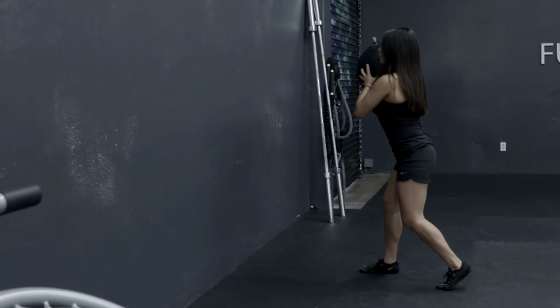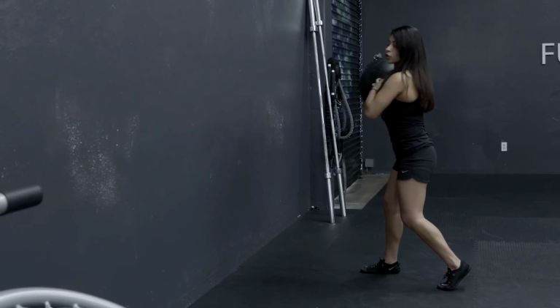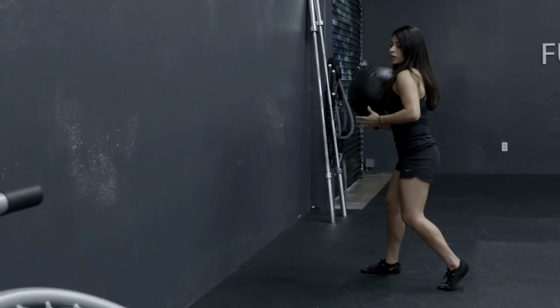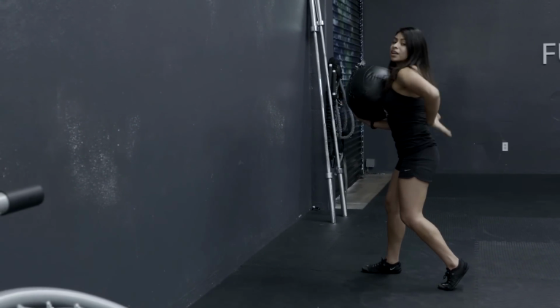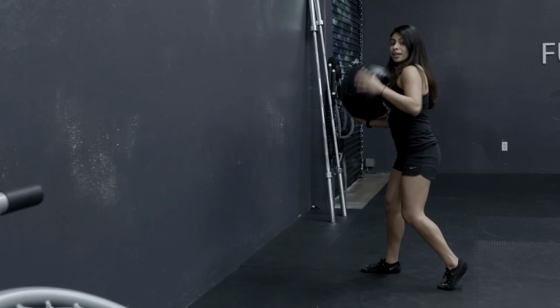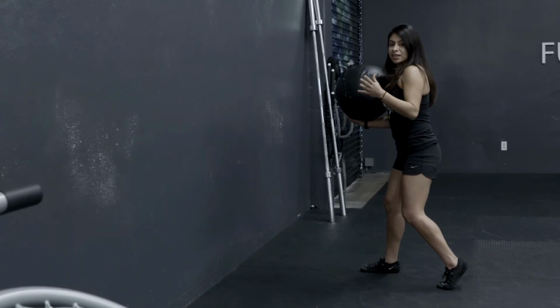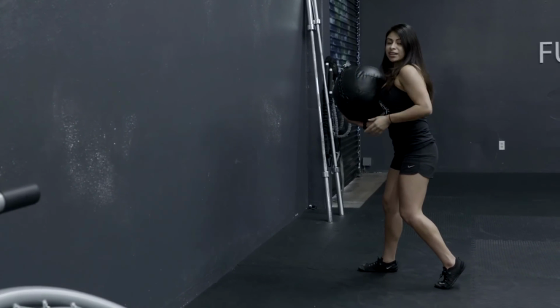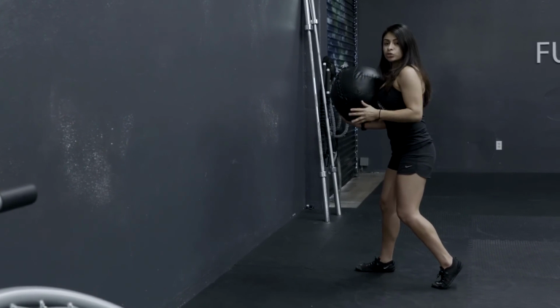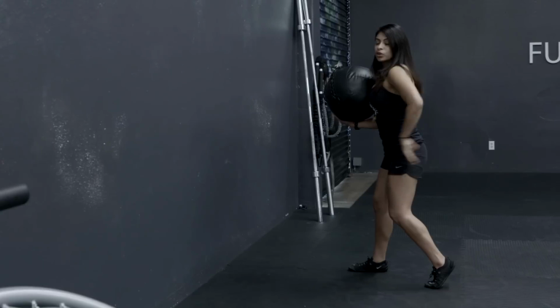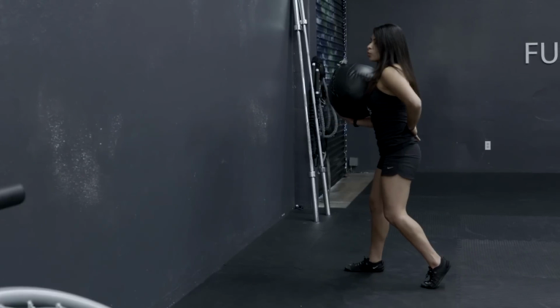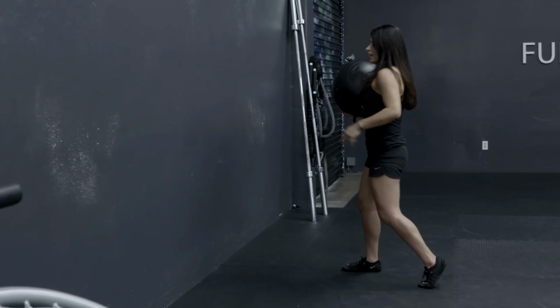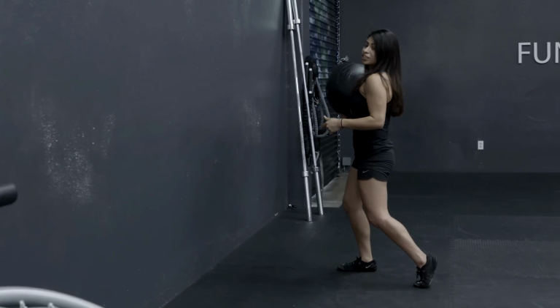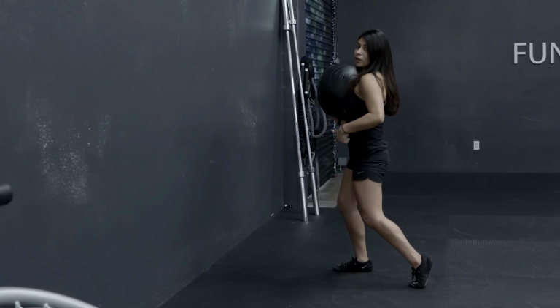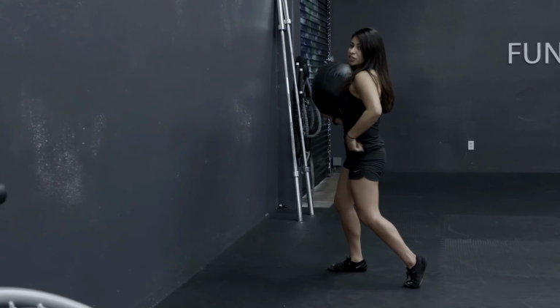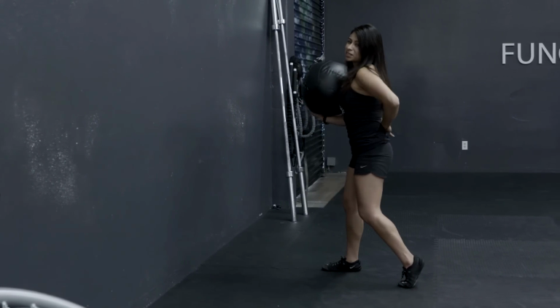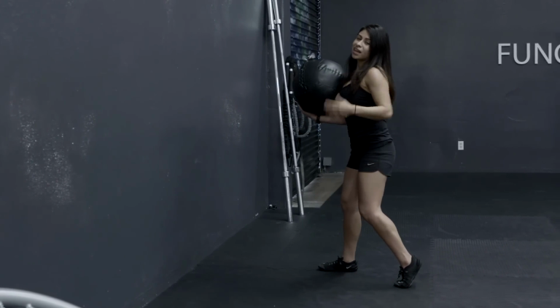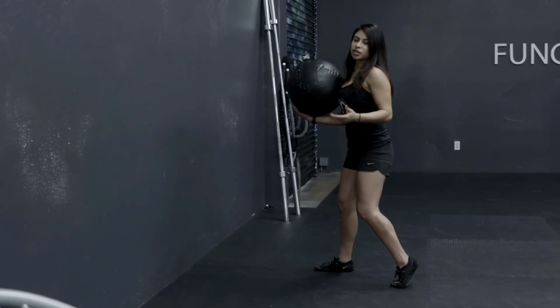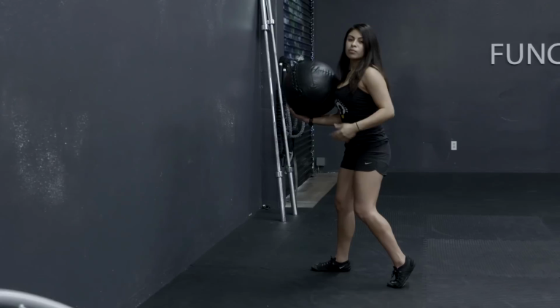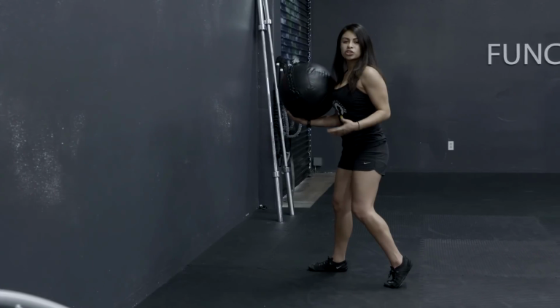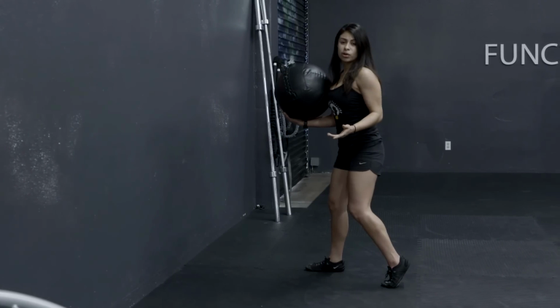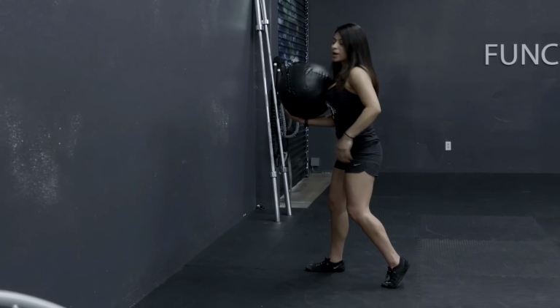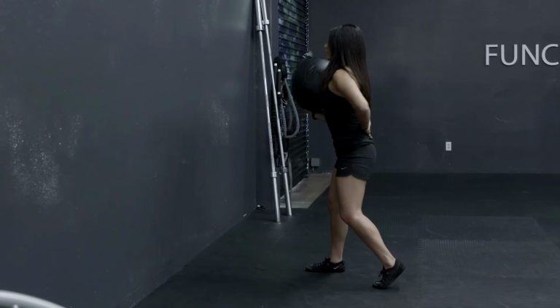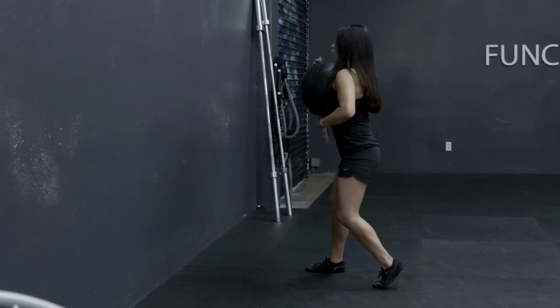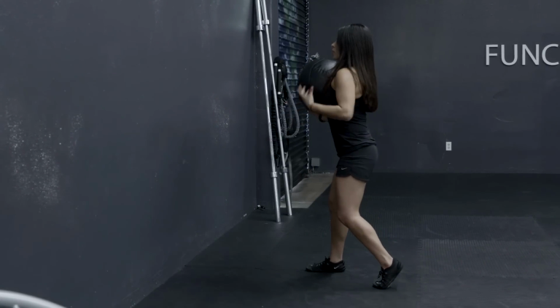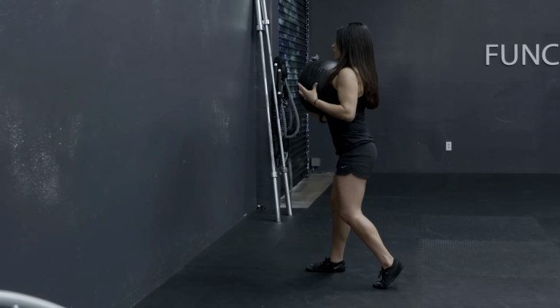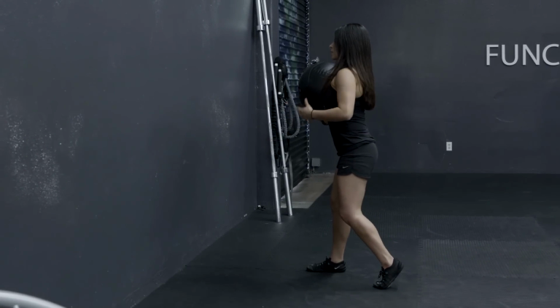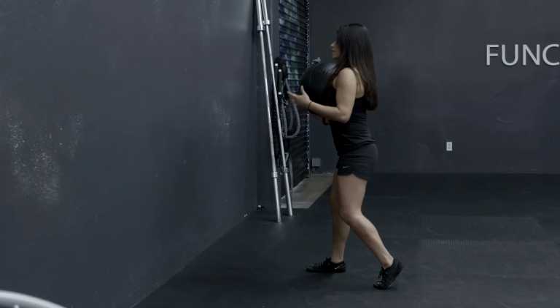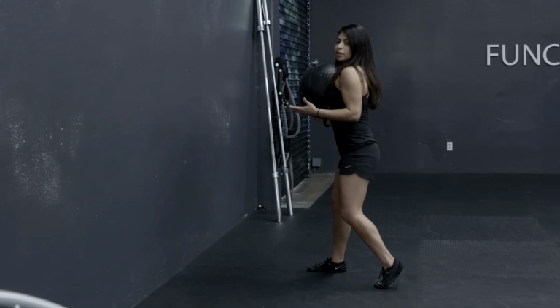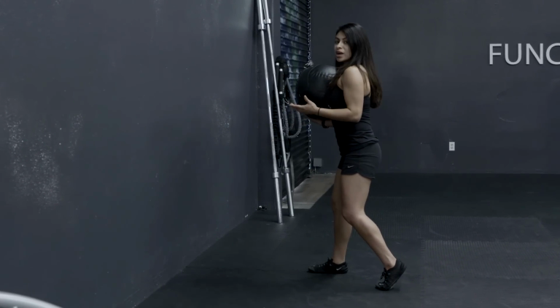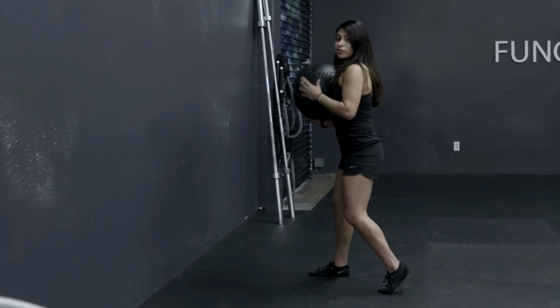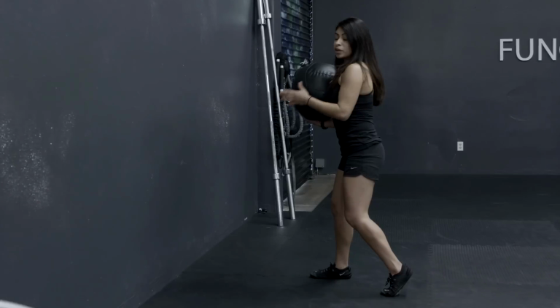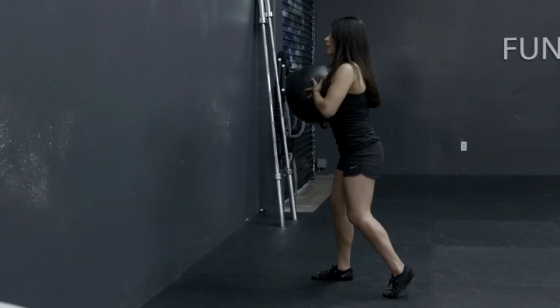Make sure from here your spine is staying neutral. You don't want any anterior pelvic shift because that's just going to put more pressure on your lumbar spine. Open up your thoracic spine, scapulas retracted, and then from here we begin.